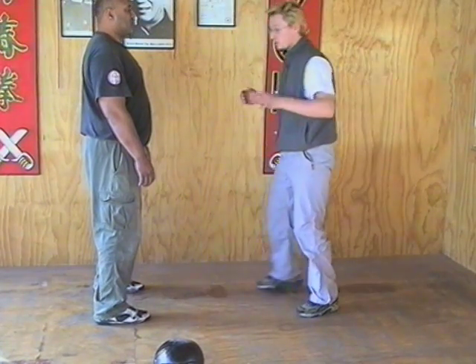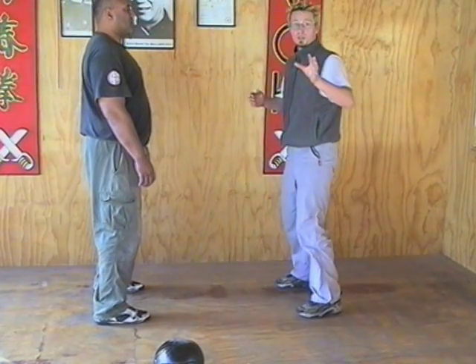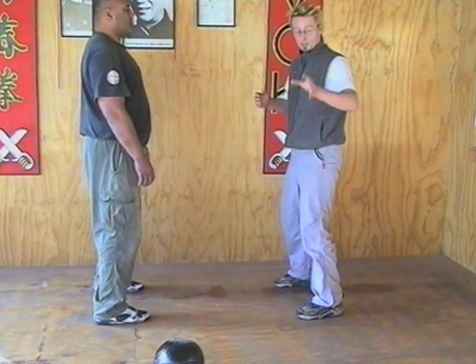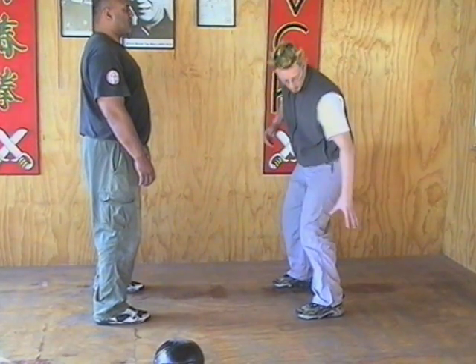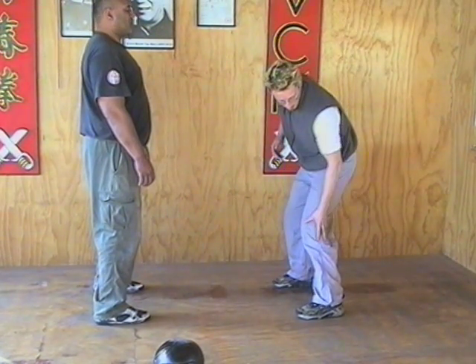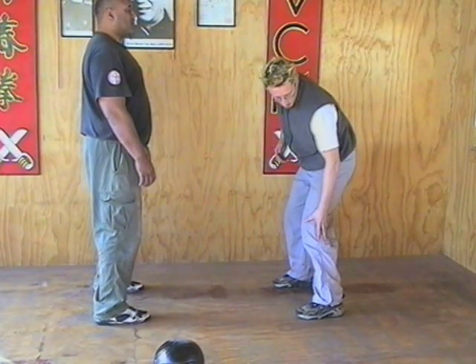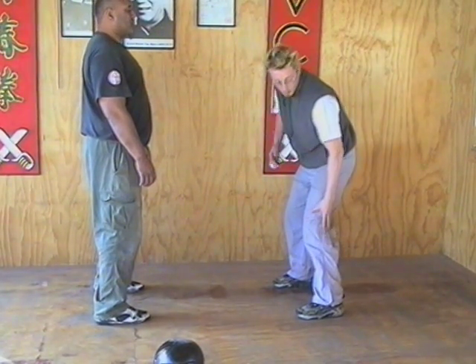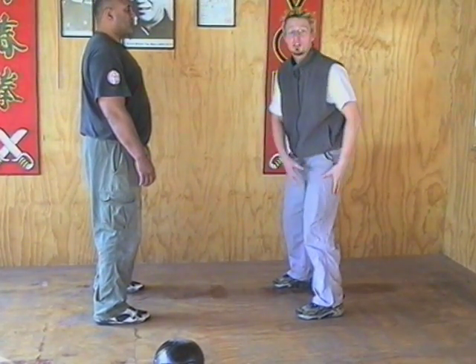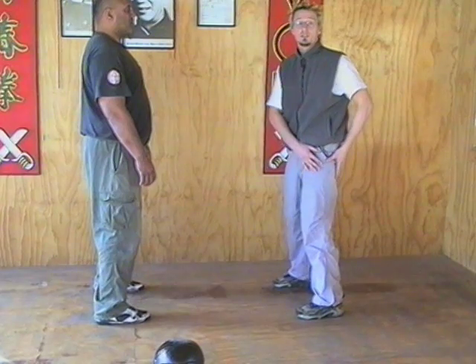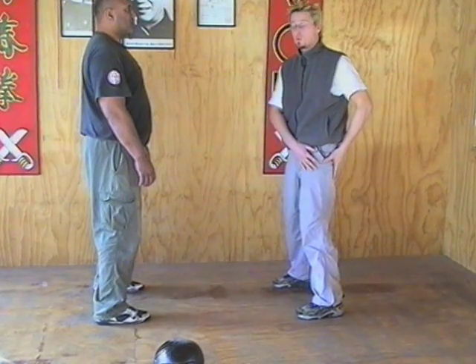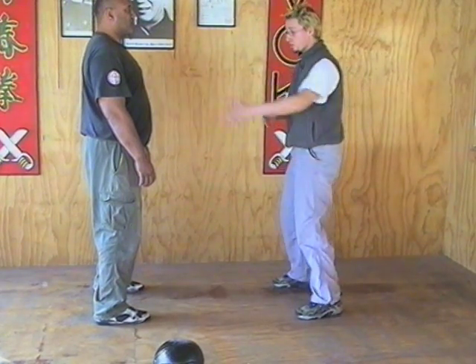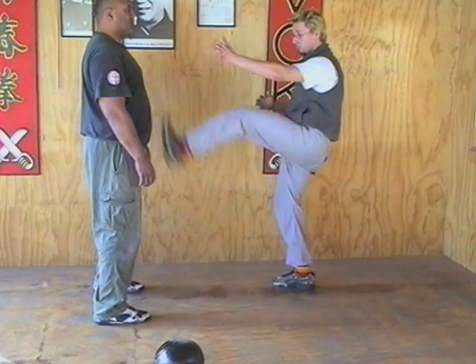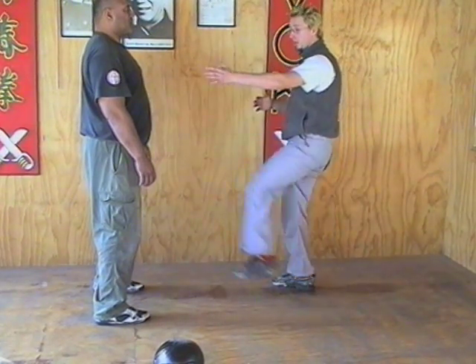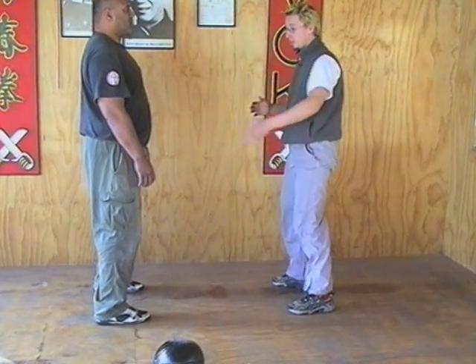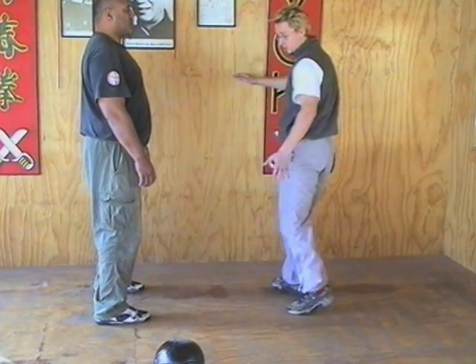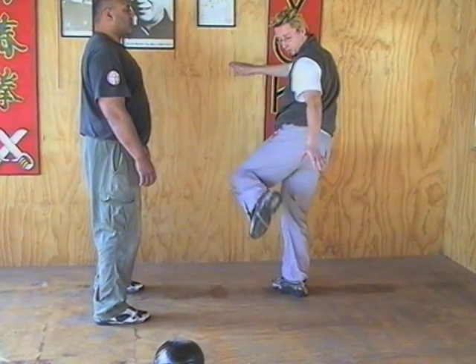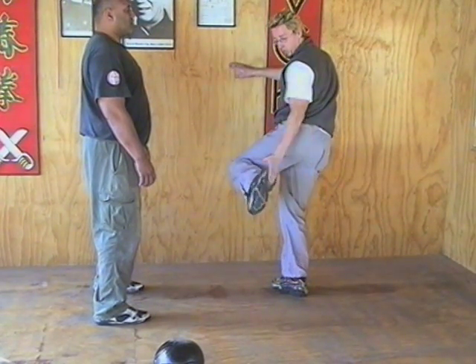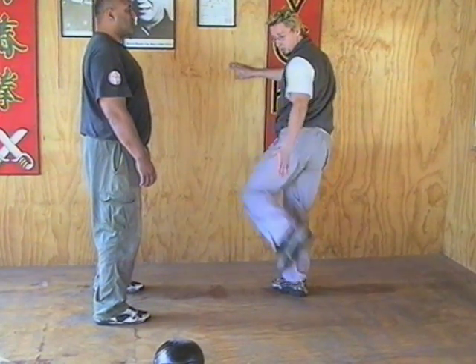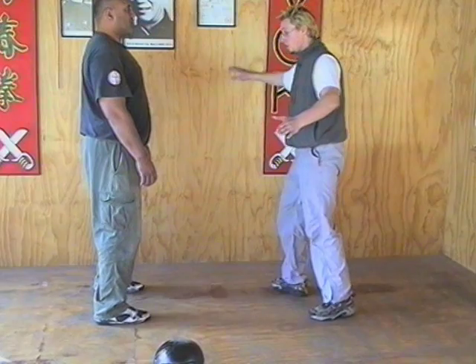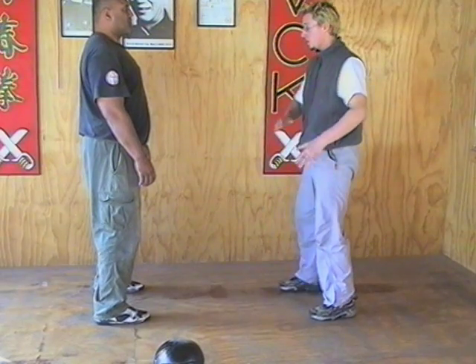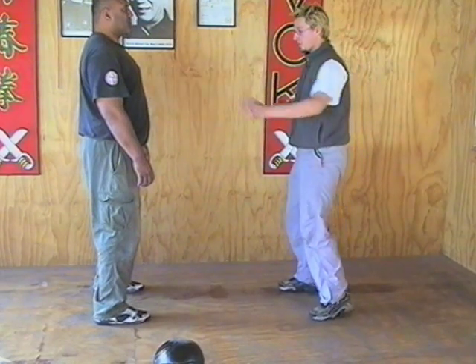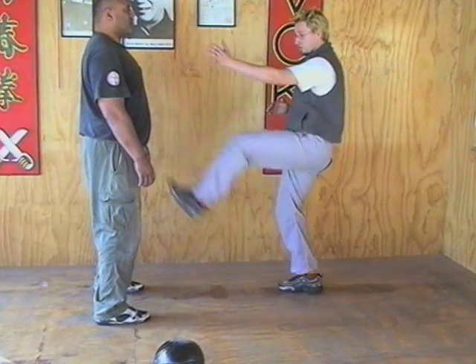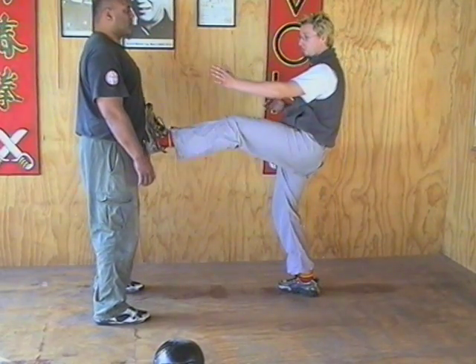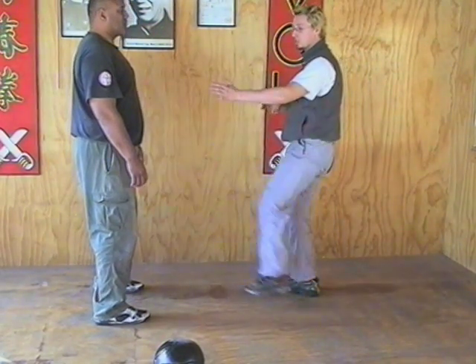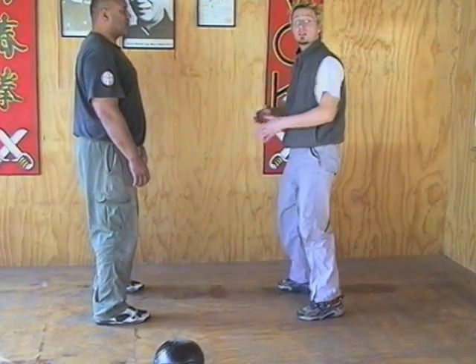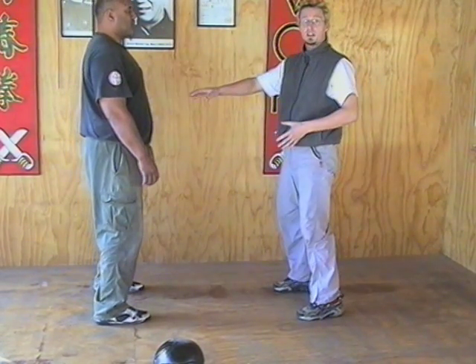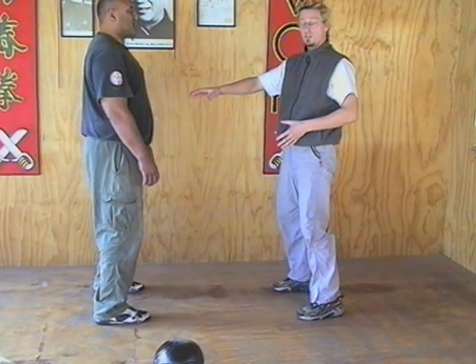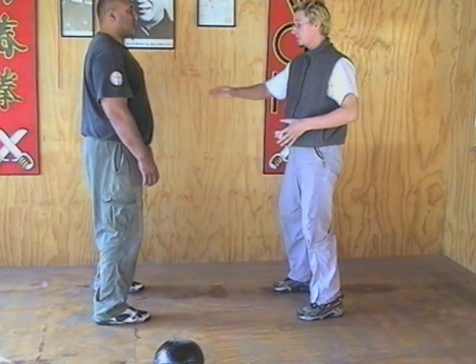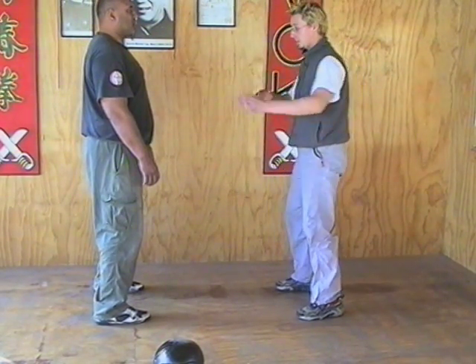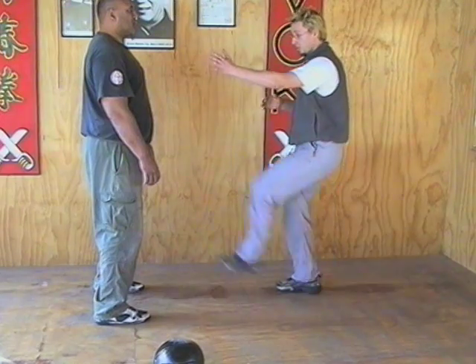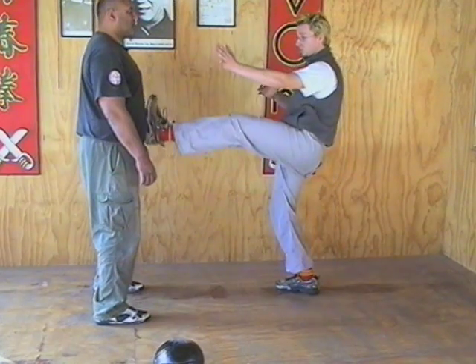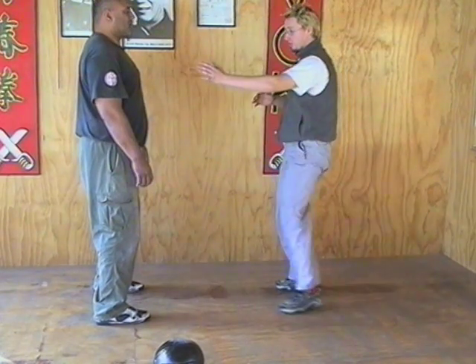Same with the mid heel kick. Keep the angle on the leg, use the leg as one whole unit. You're looking at thrusting with the heel. When you kick, drive the heel straight through the midsection, bladder area of your attacker. Straight through.